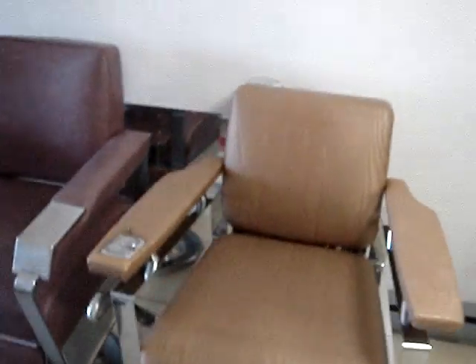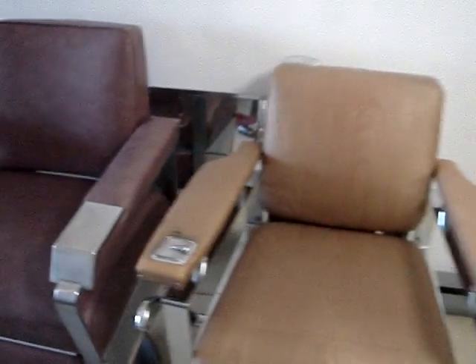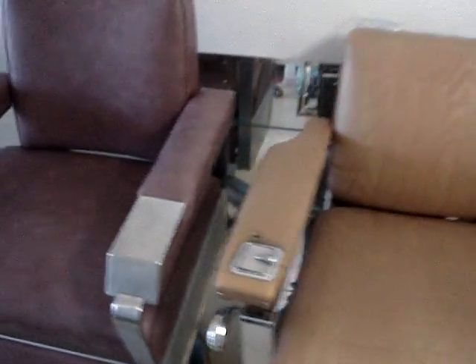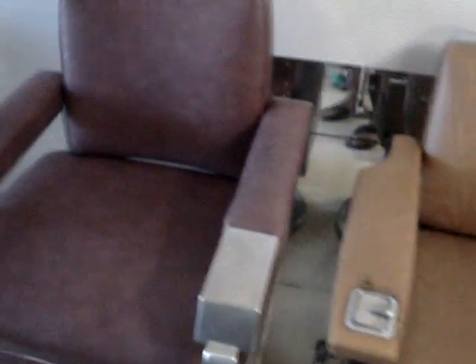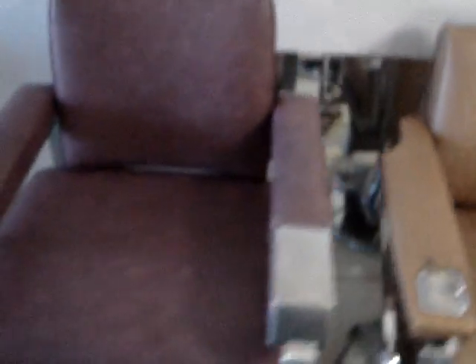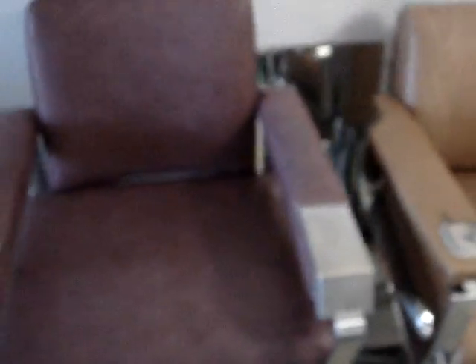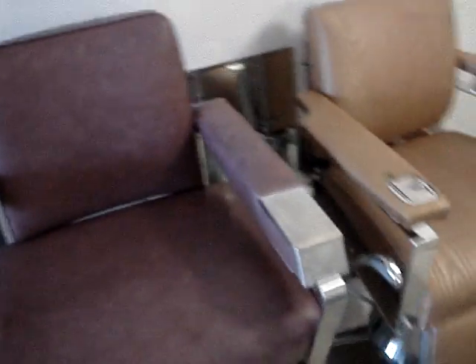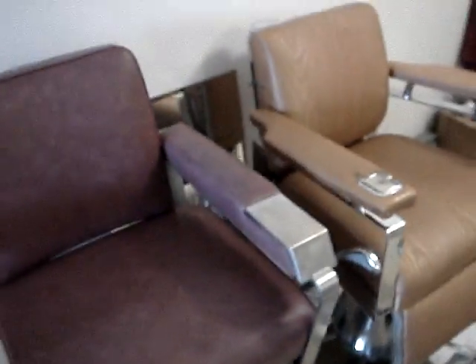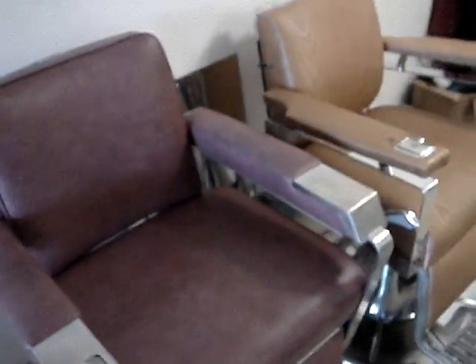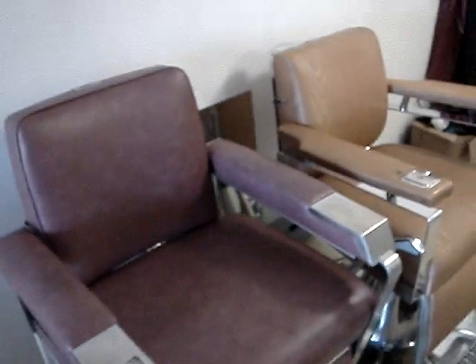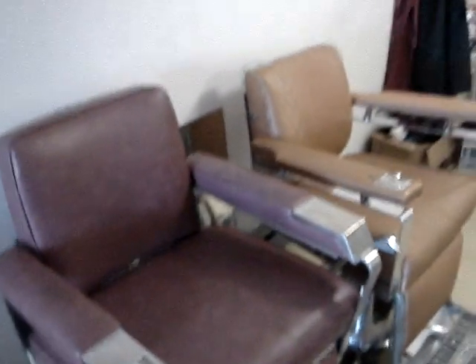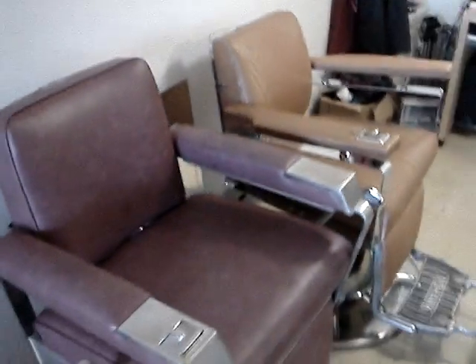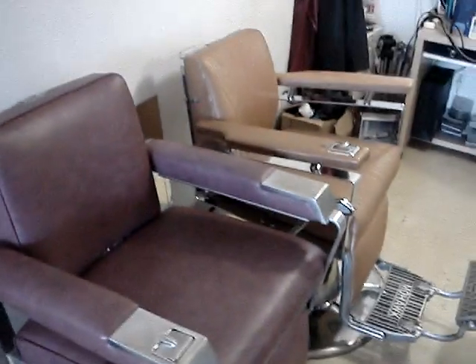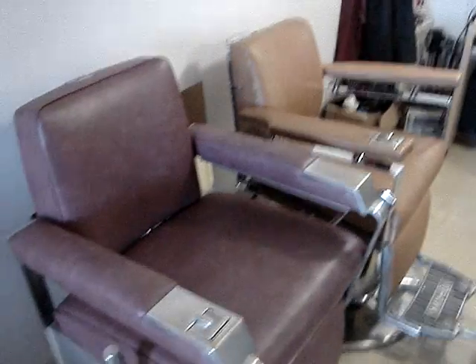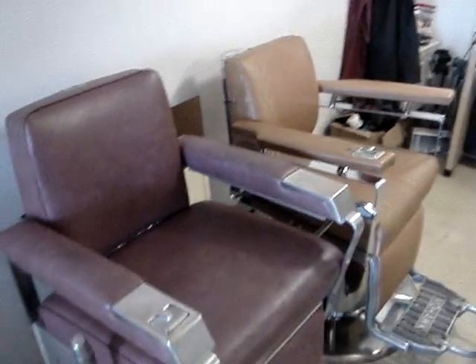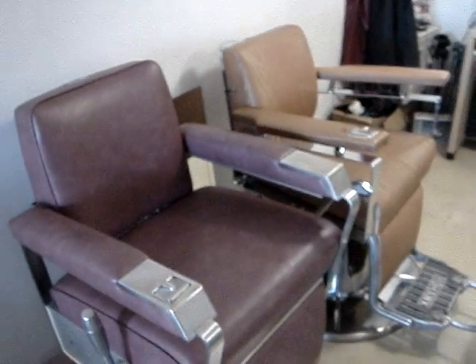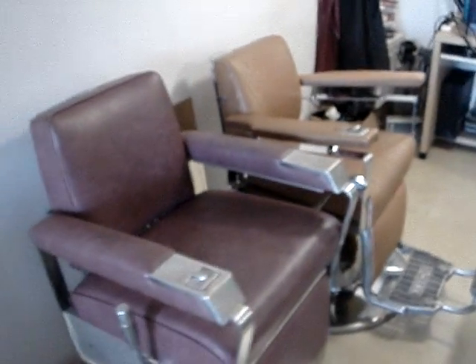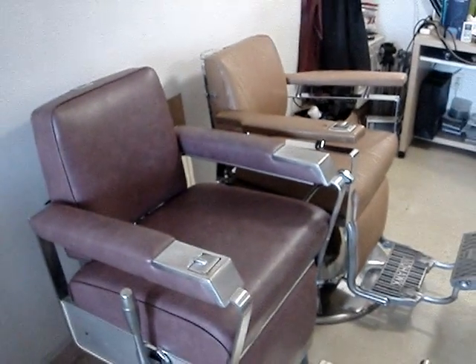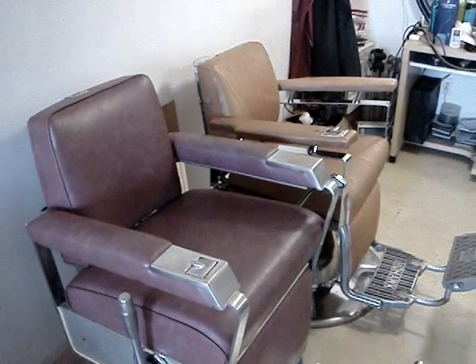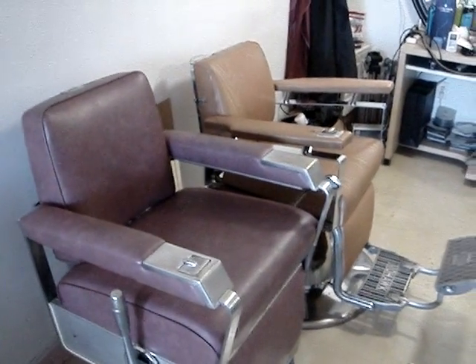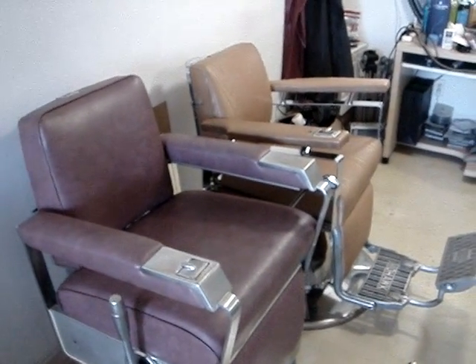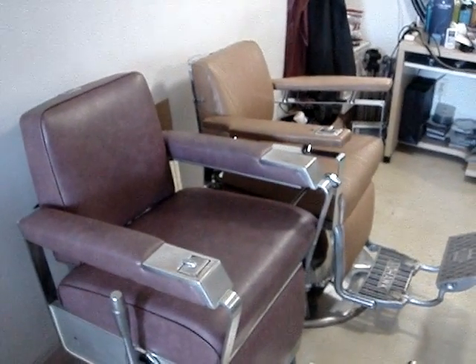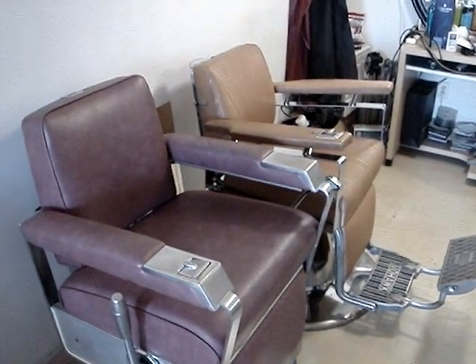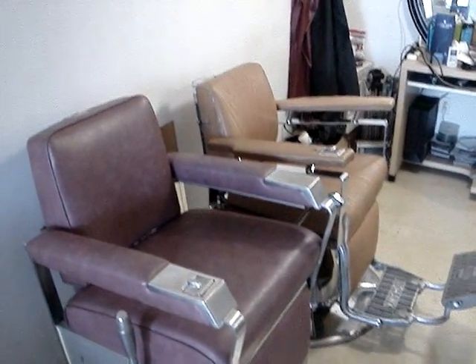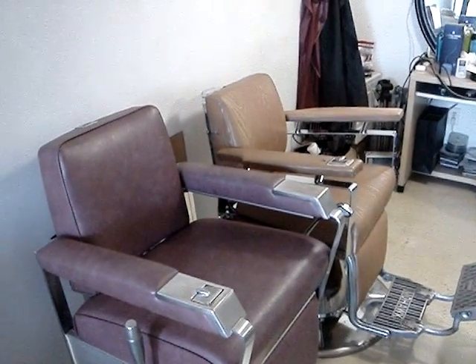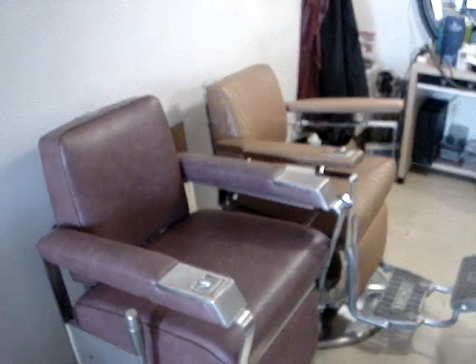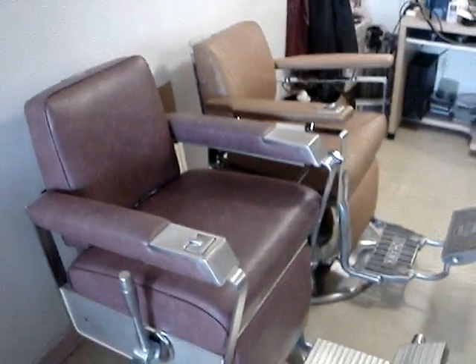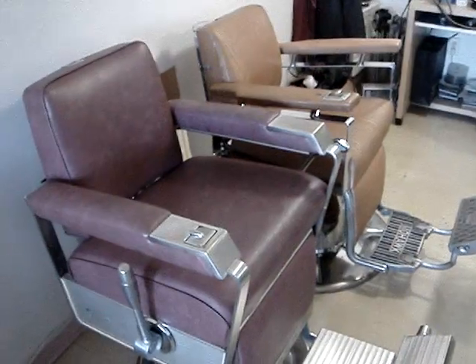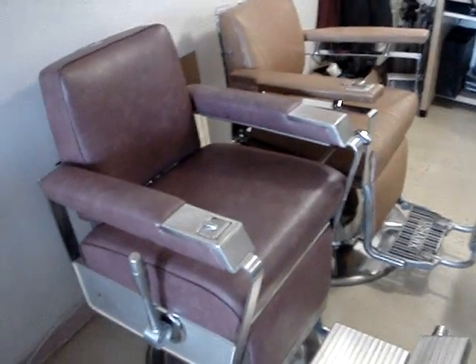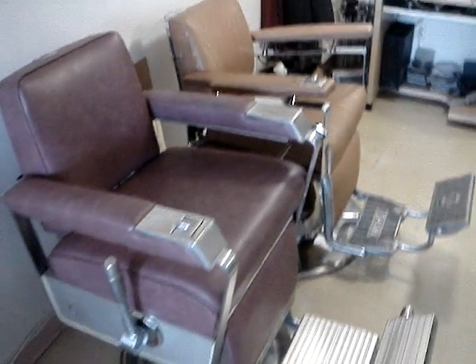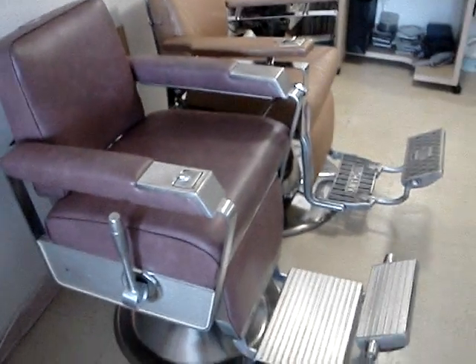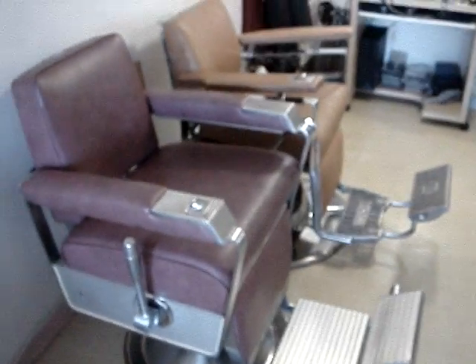Which one would you guys recommend I keep? There's no headrests on the chairs — they work fine. I'll always pick up an aftermarket headrest in the future.